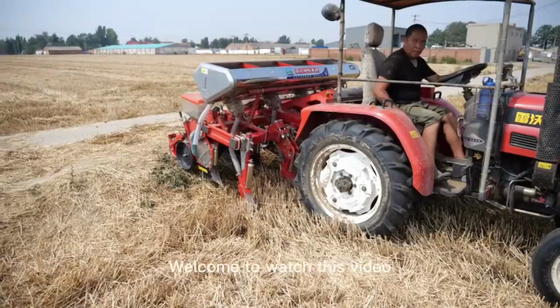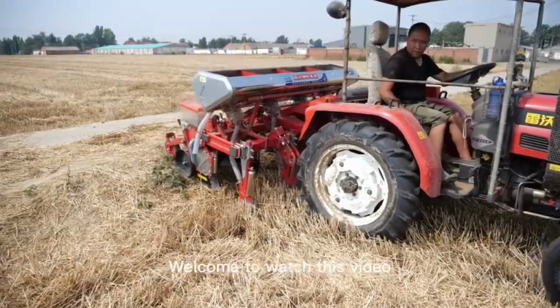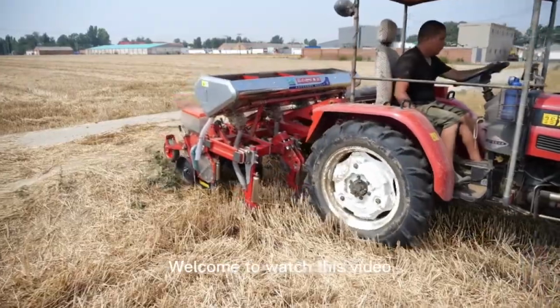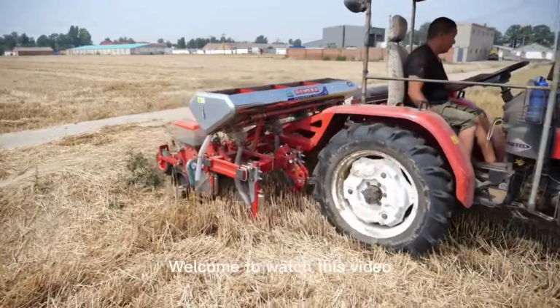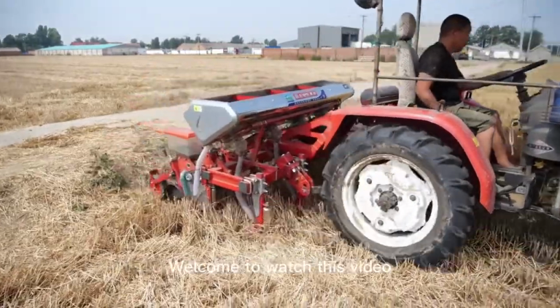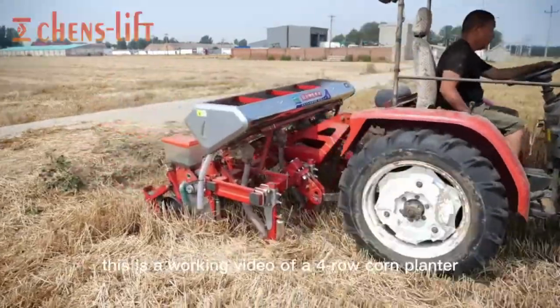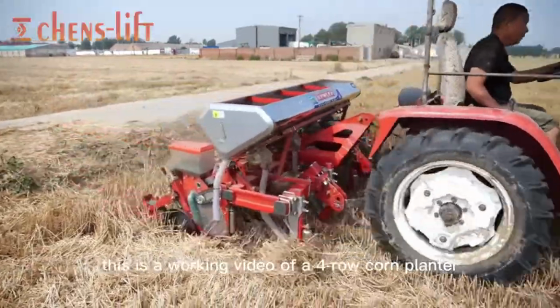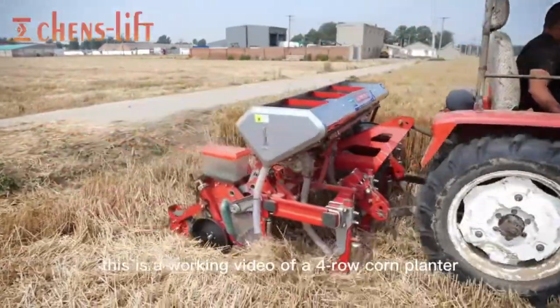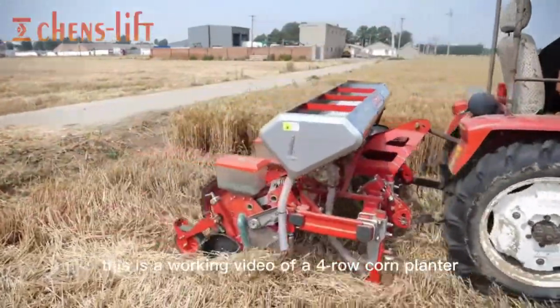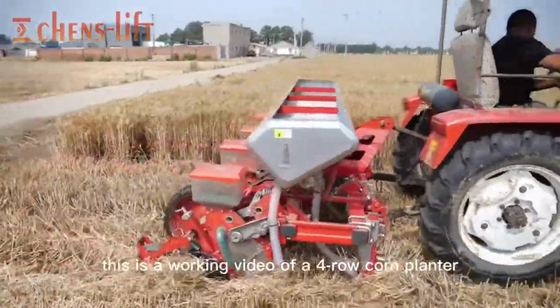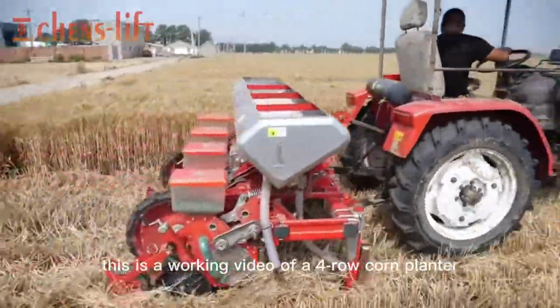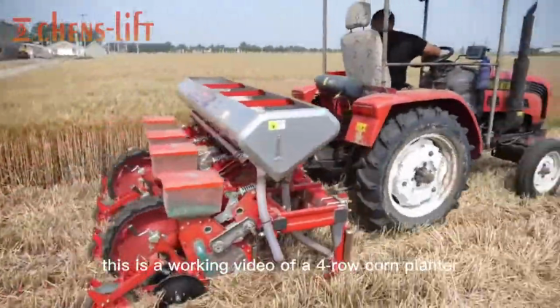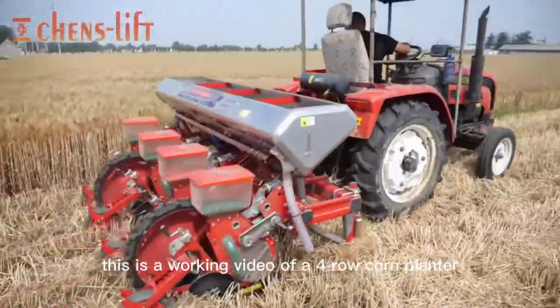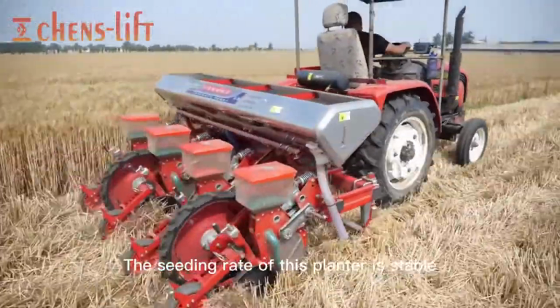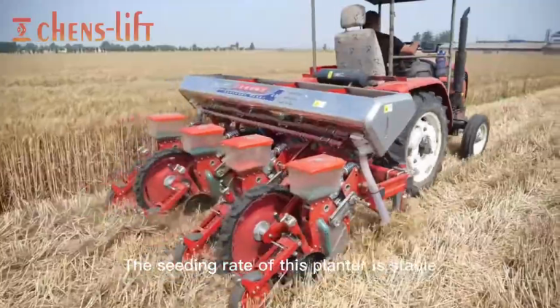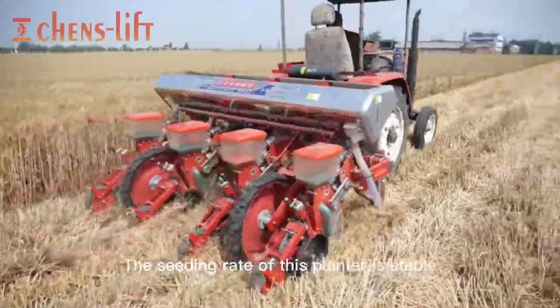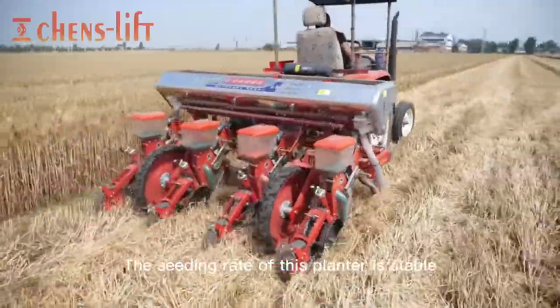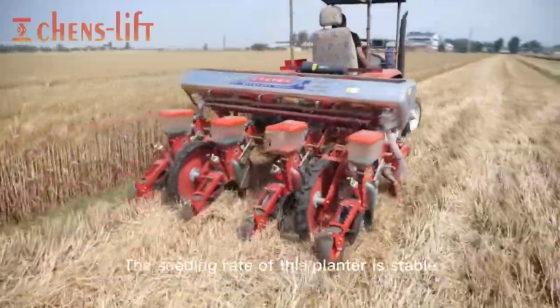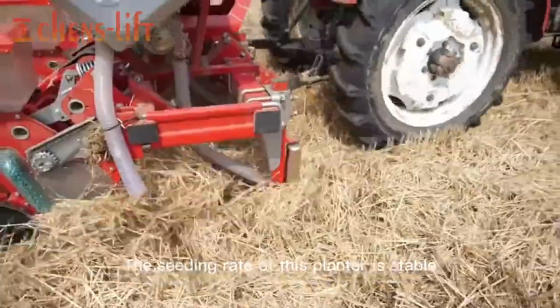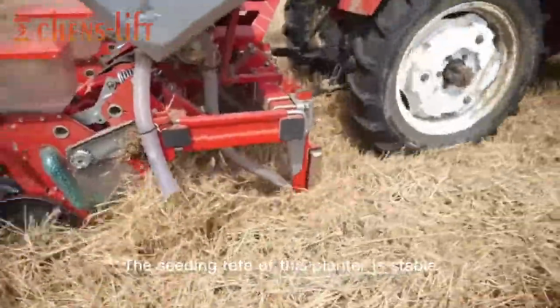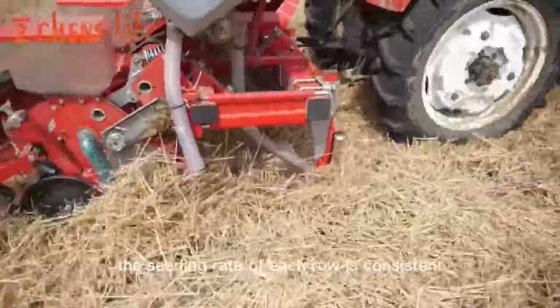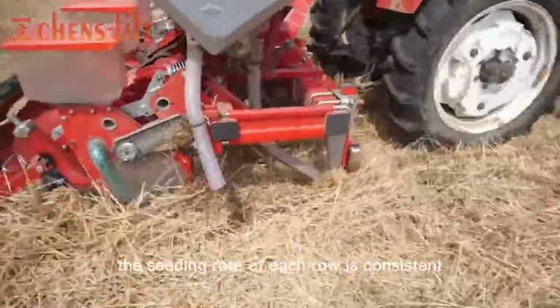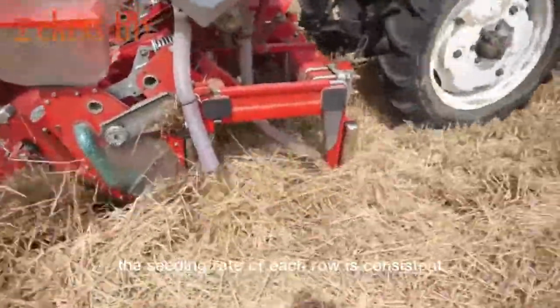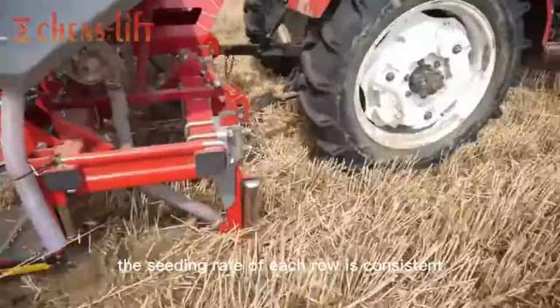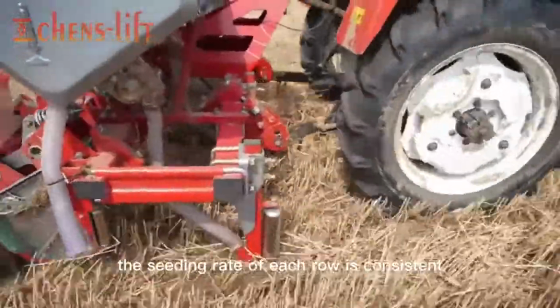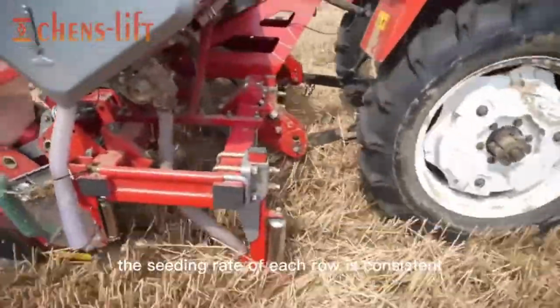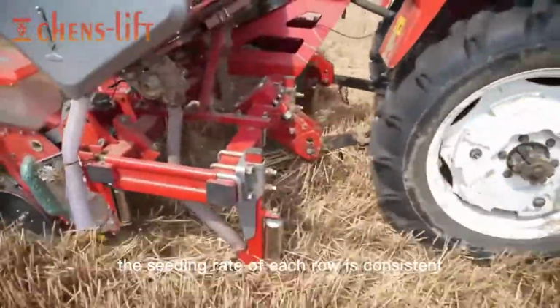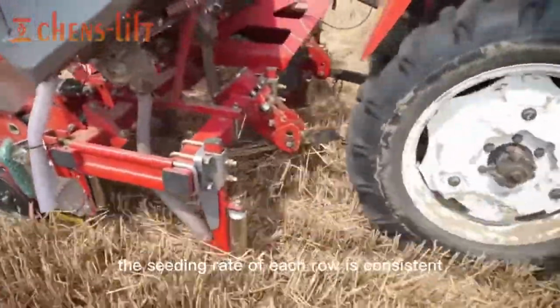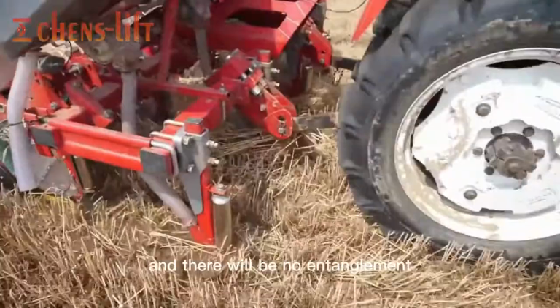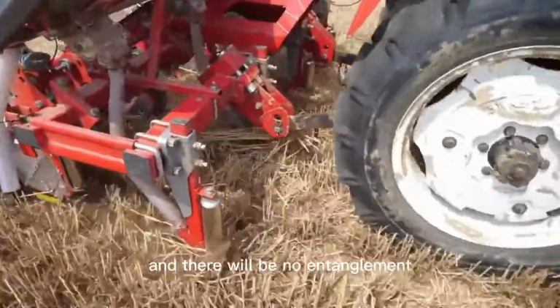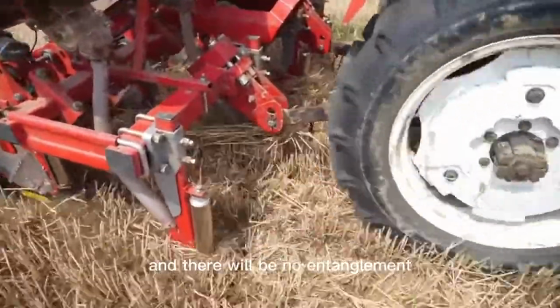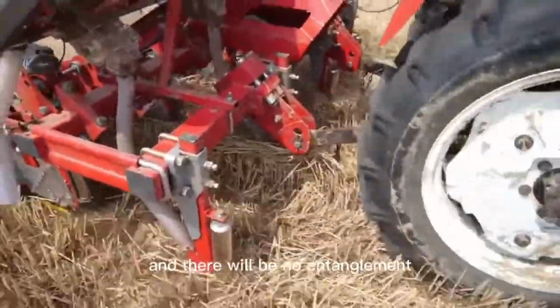Welcome to watch this video. This is a working video of a four-row corn planter. The seeding rate of this planter is stable, the seeding rate of each row is consistent, and there will be no entanglement.